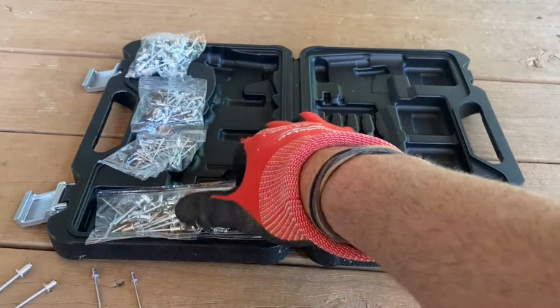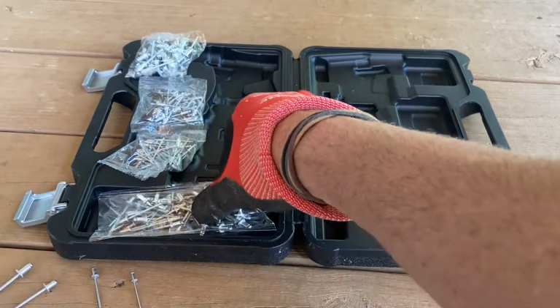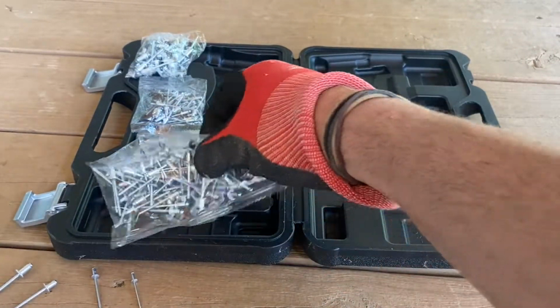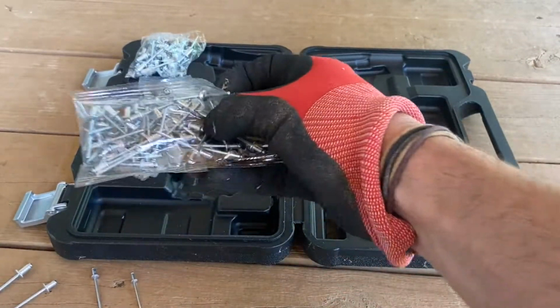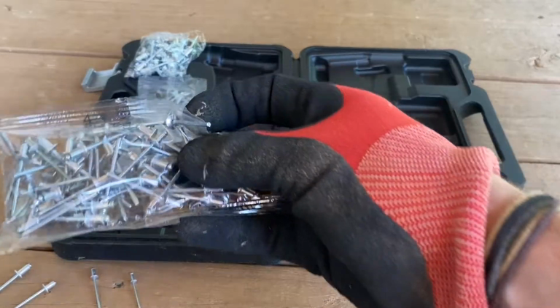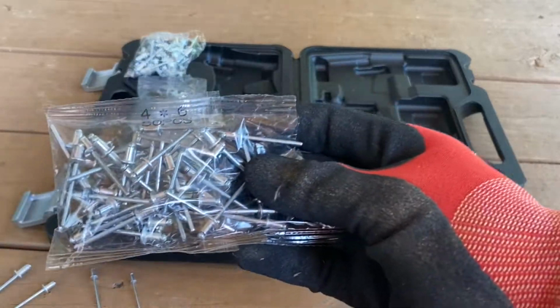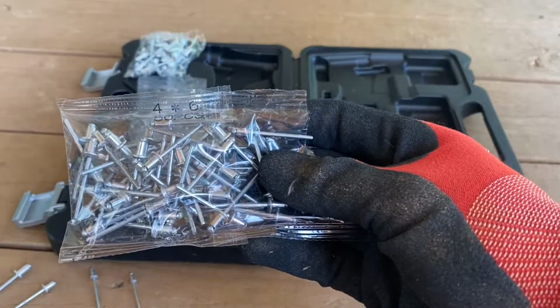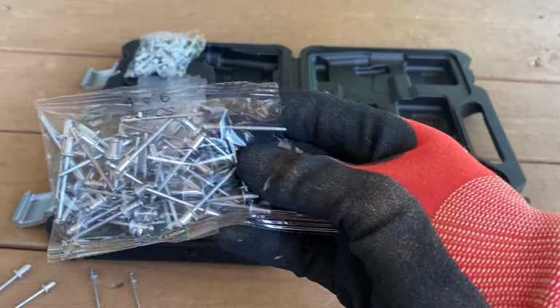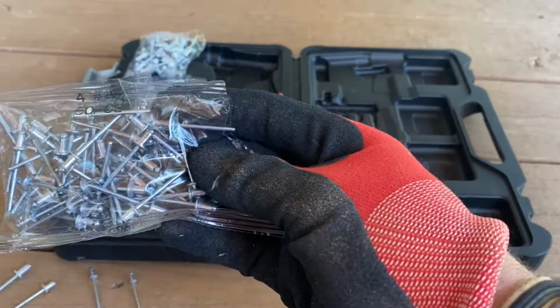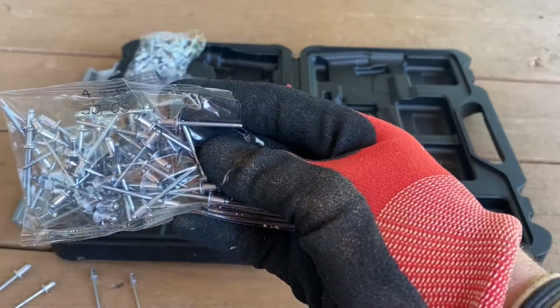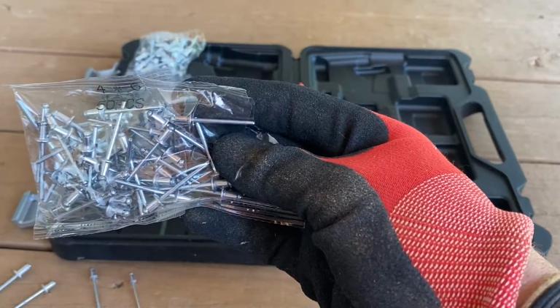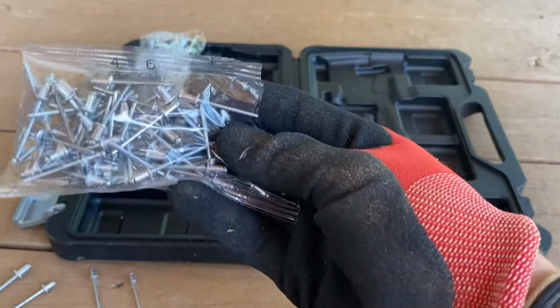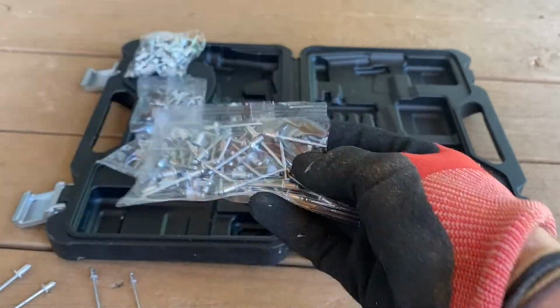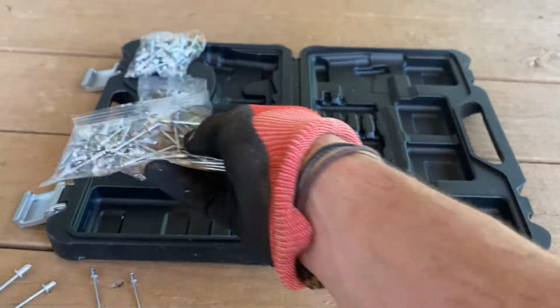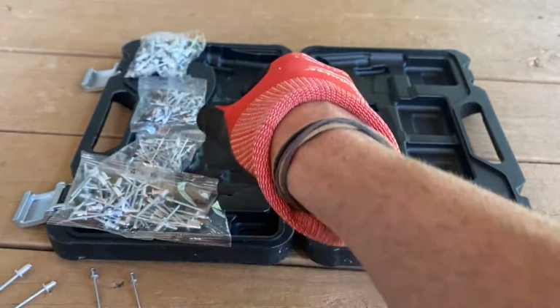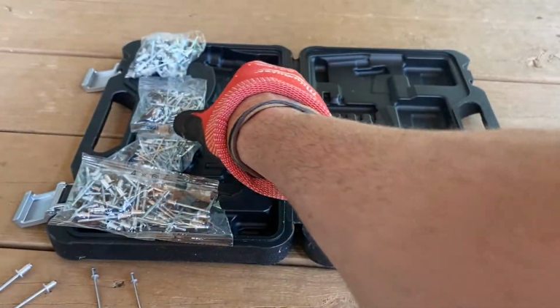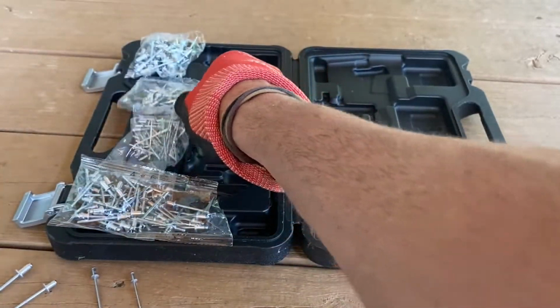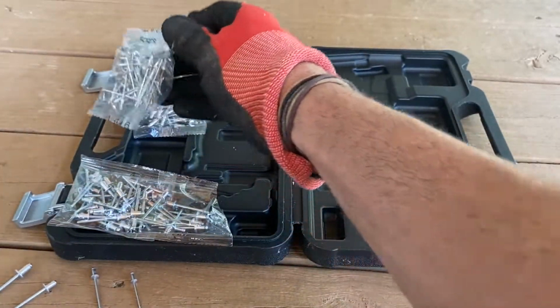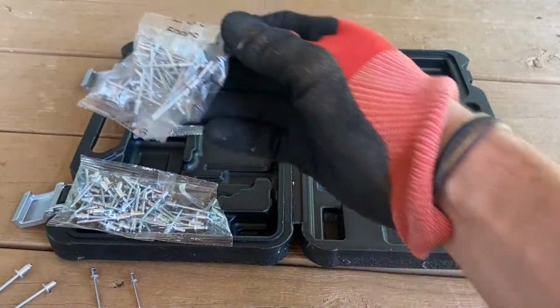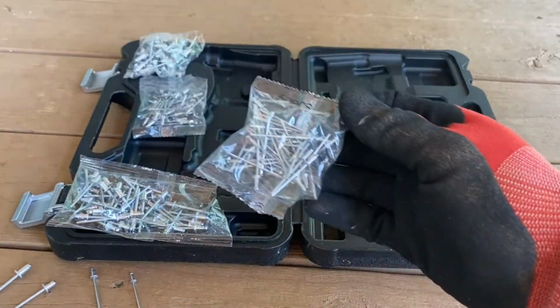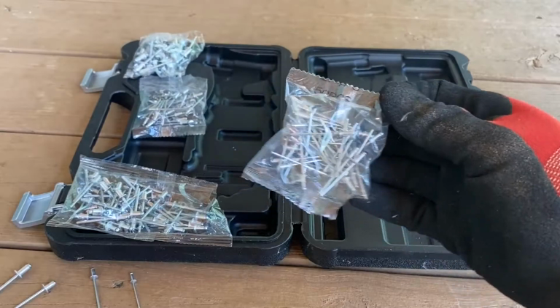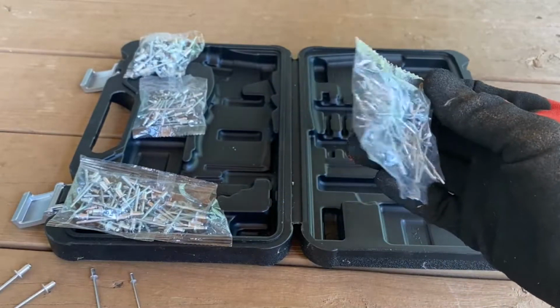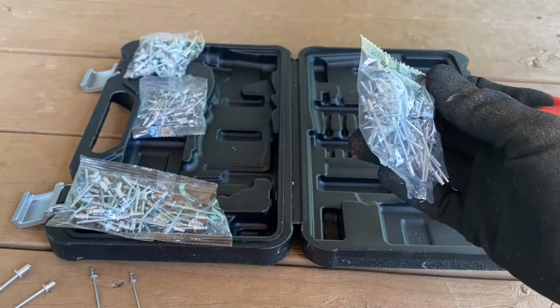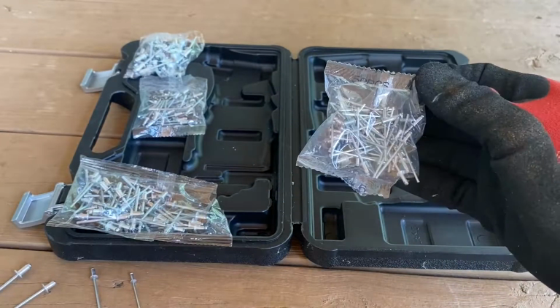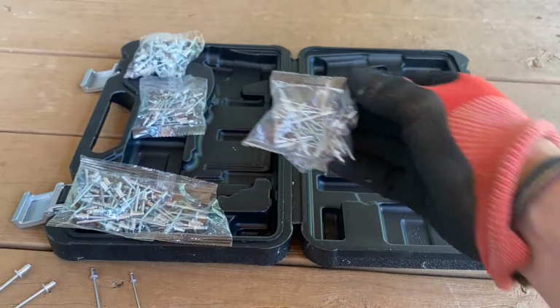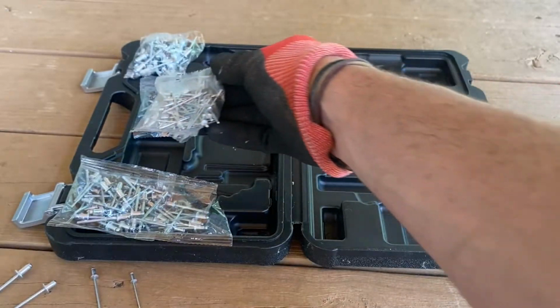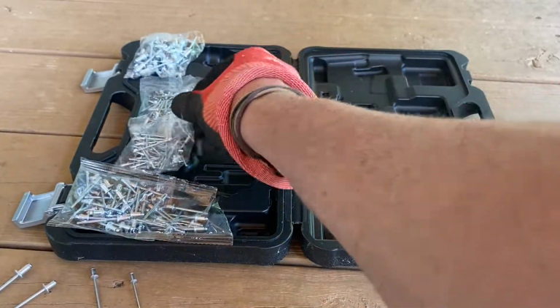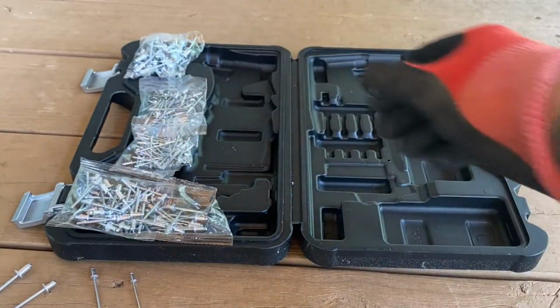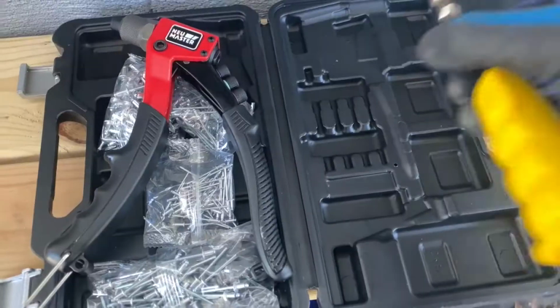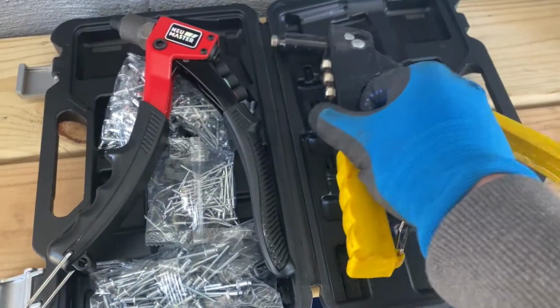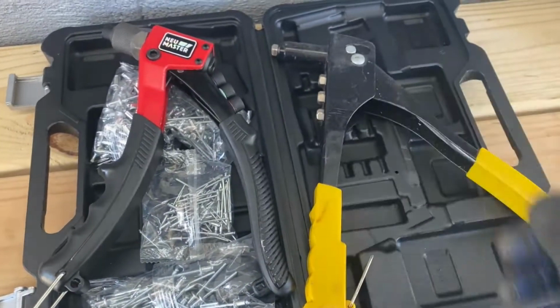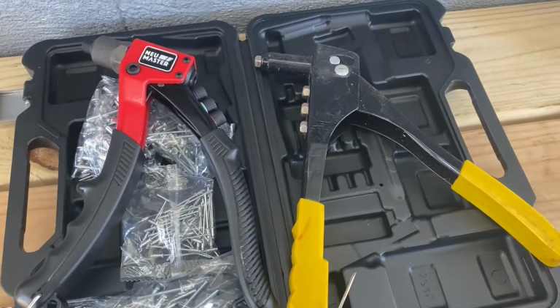It comes with 200 pieces total. You've got four different sizes, with 50 rivets in each bag, so this is a really great deal. It even comes with an awesome carrying case.